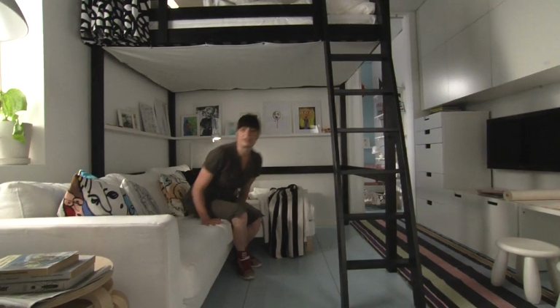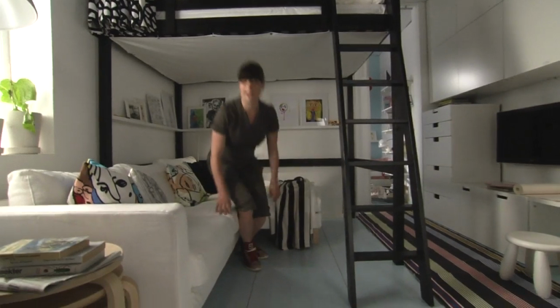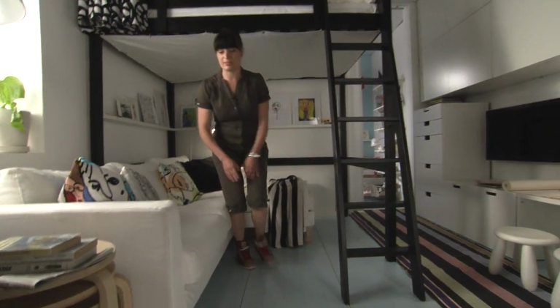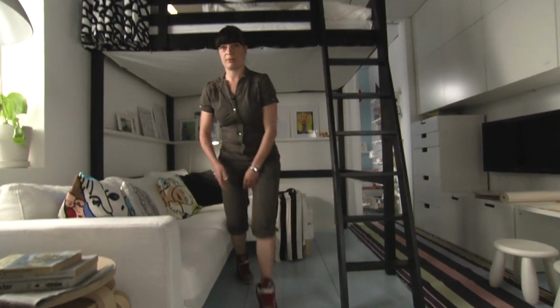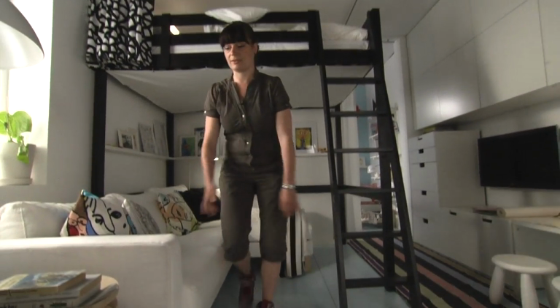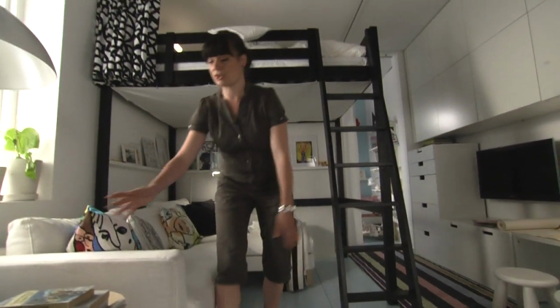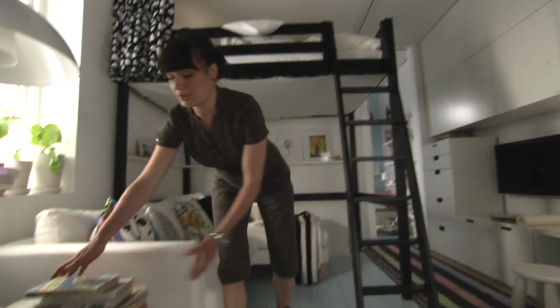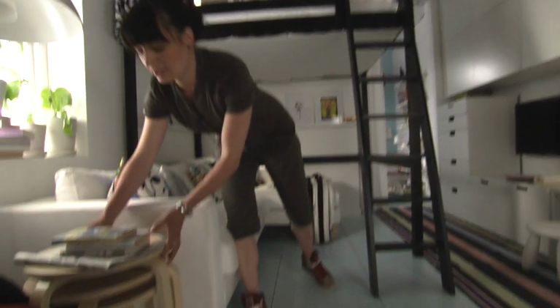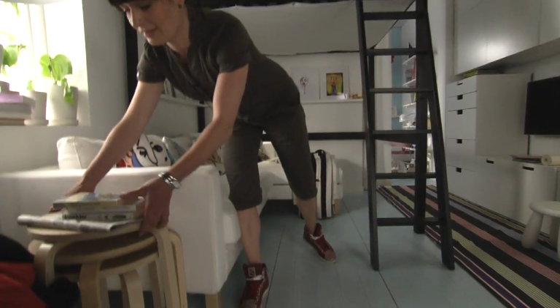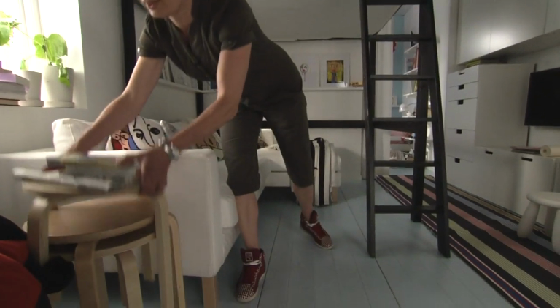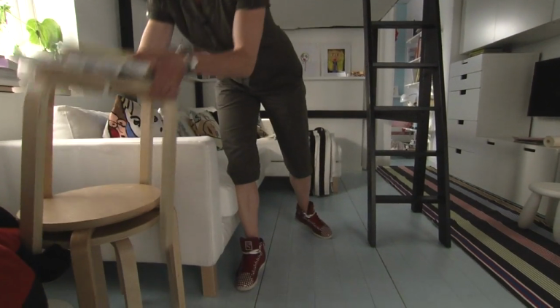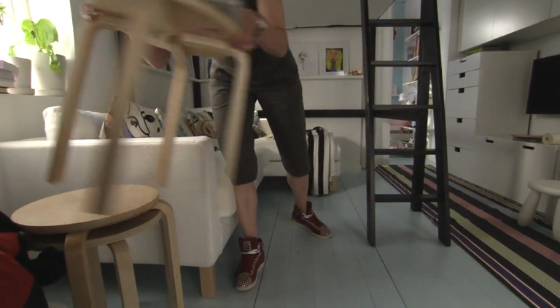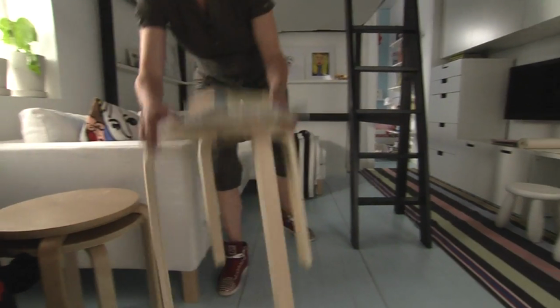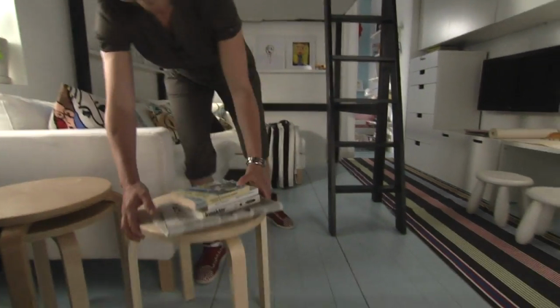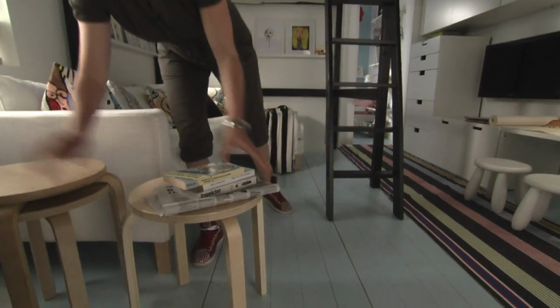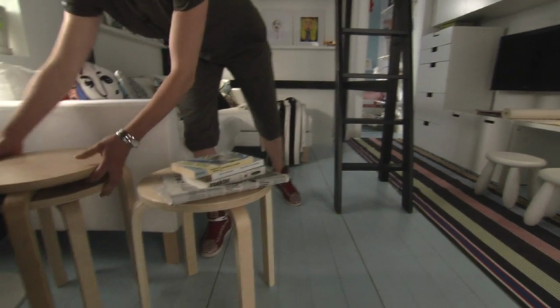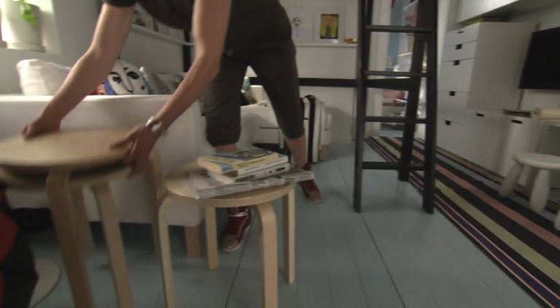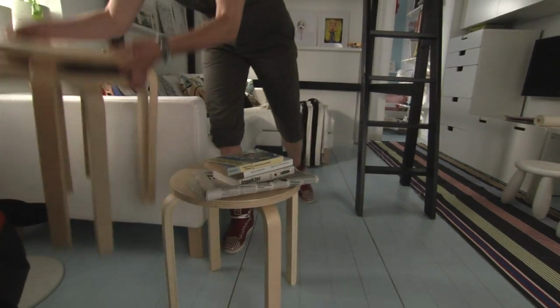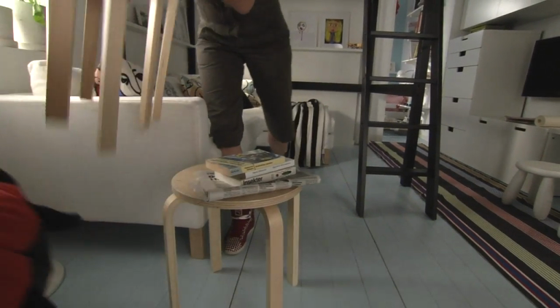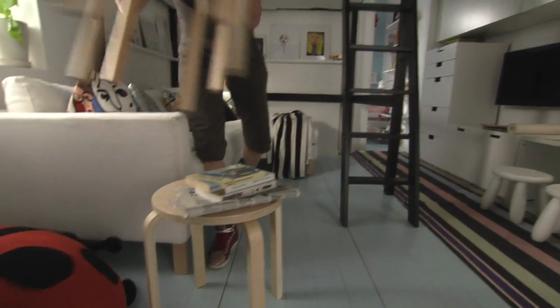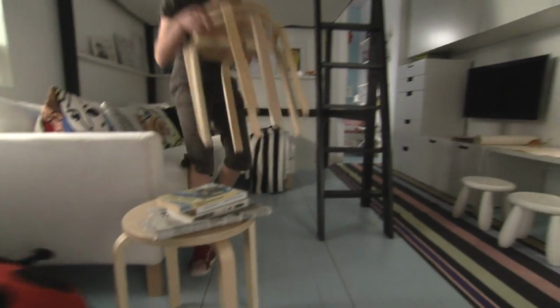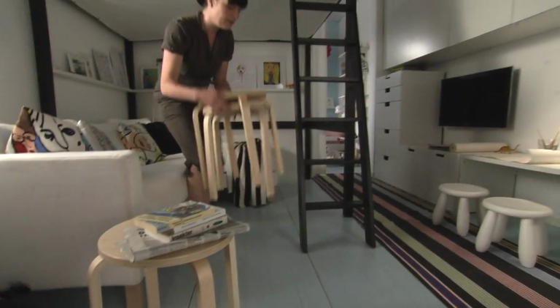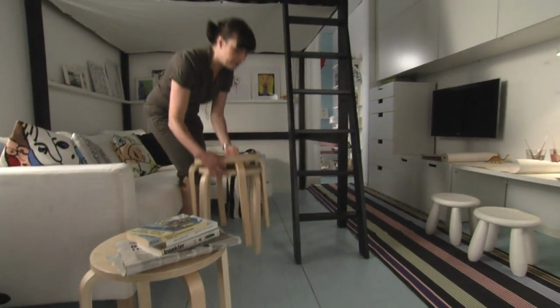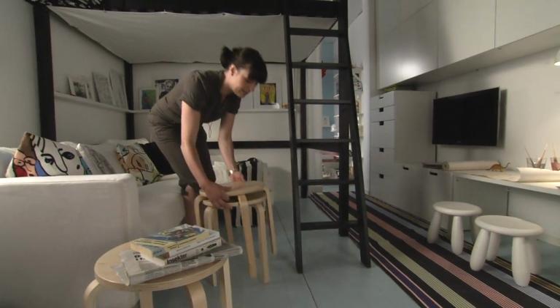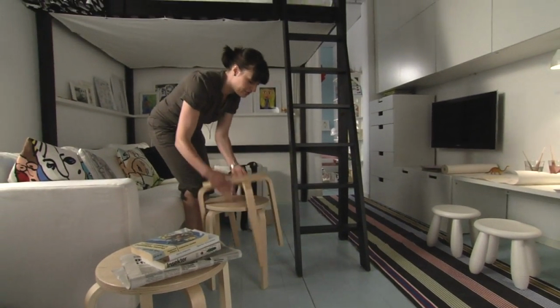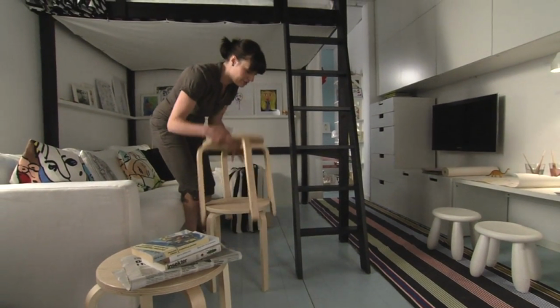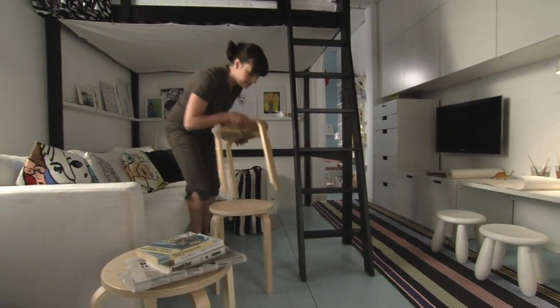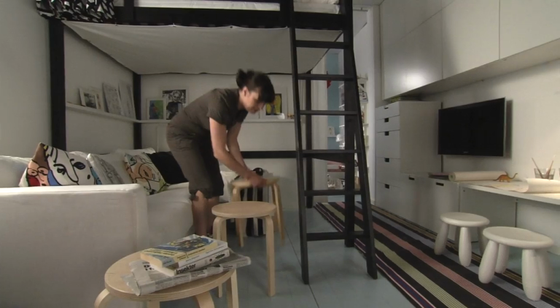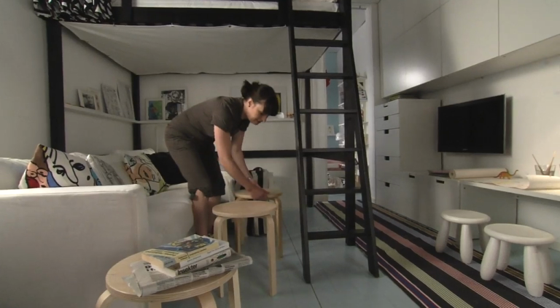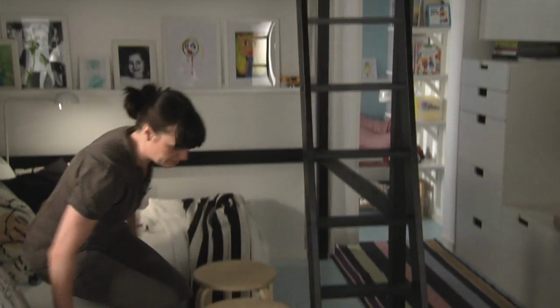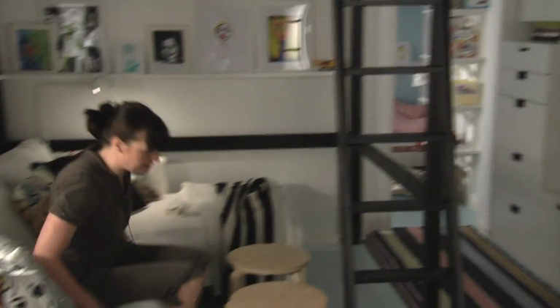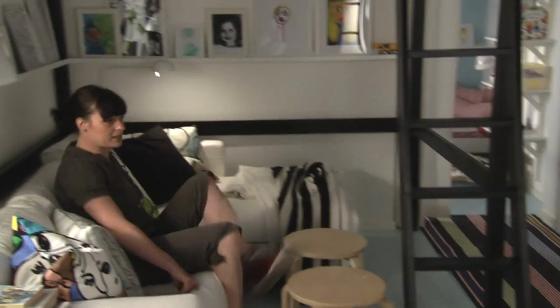We have some stackable stools here on the side which you can take out to use as your coffee table or even as a footstool — put up your feet as well.